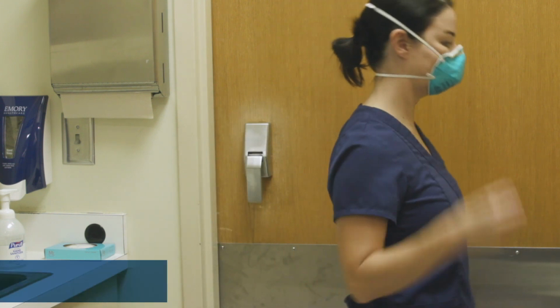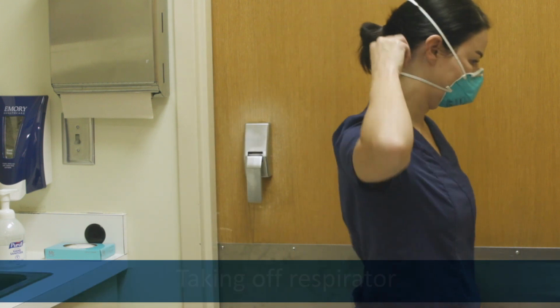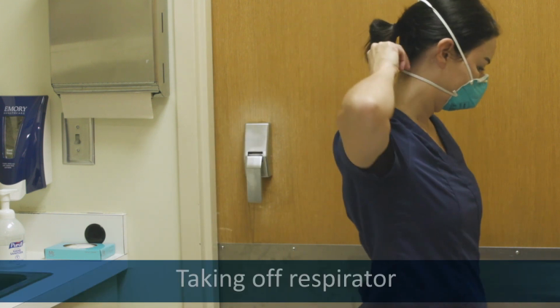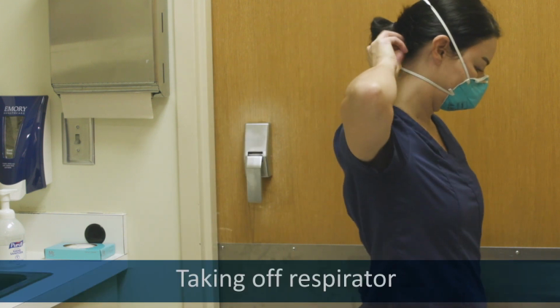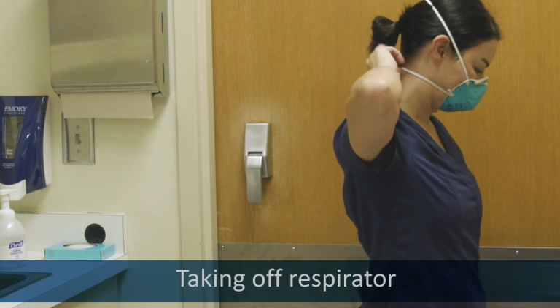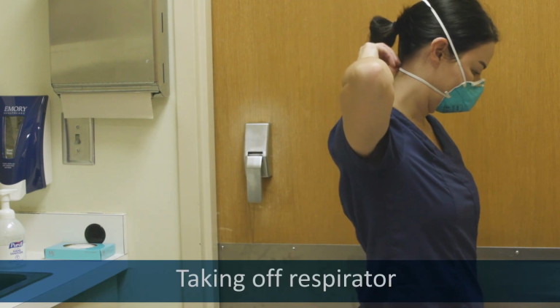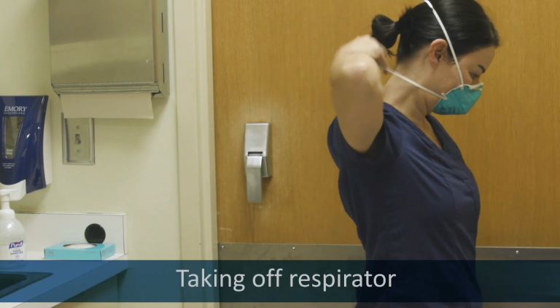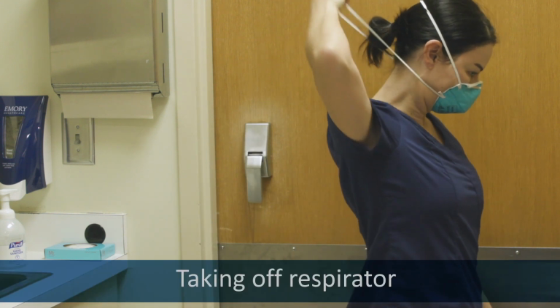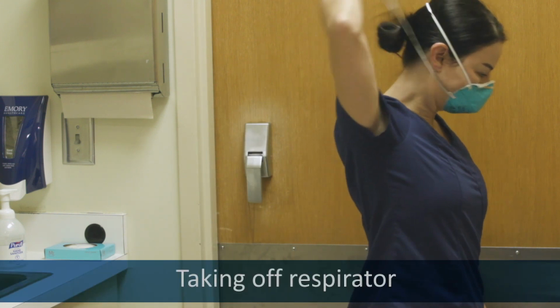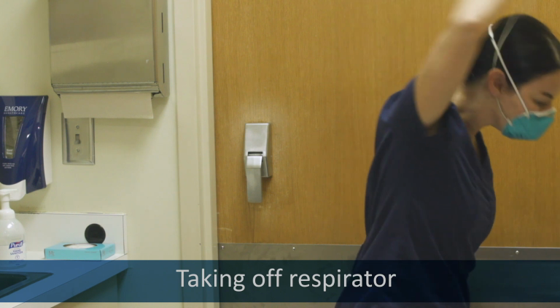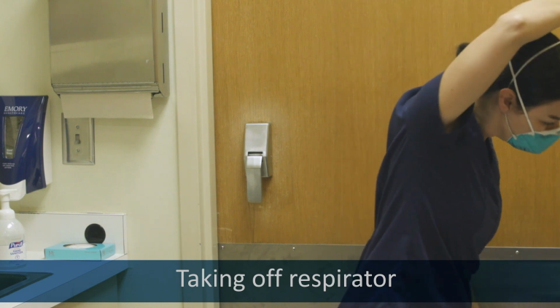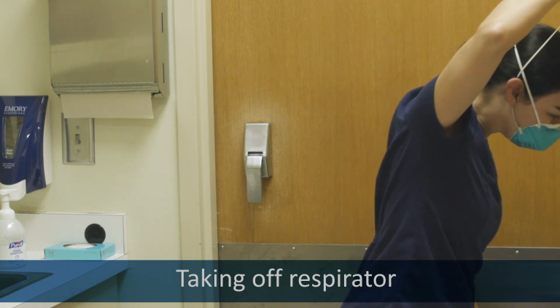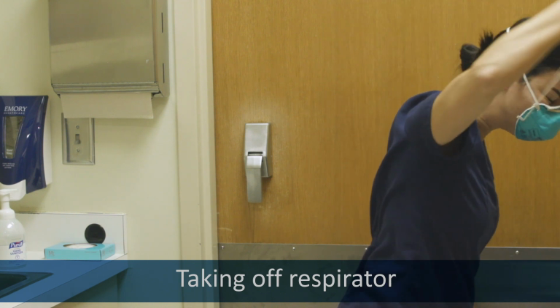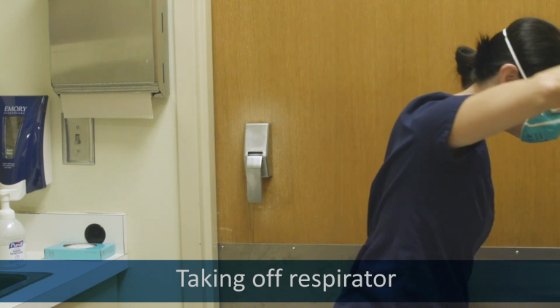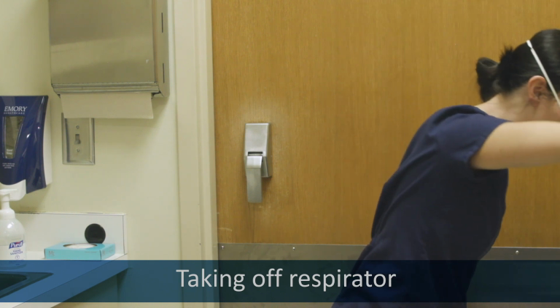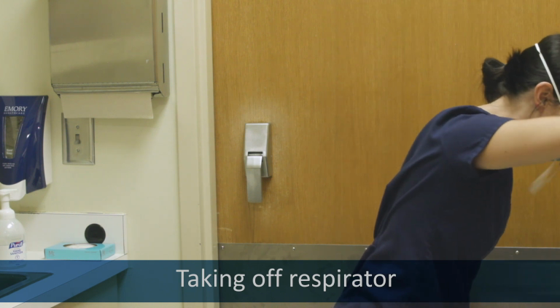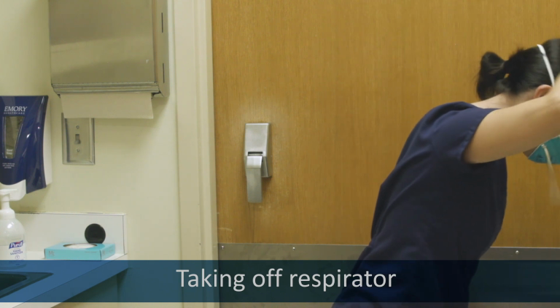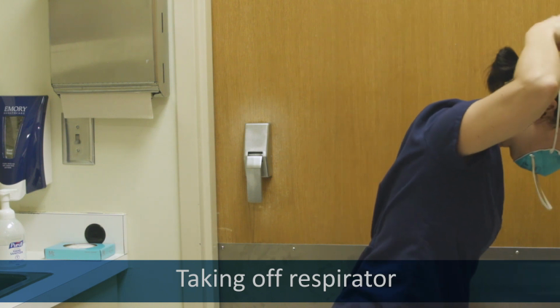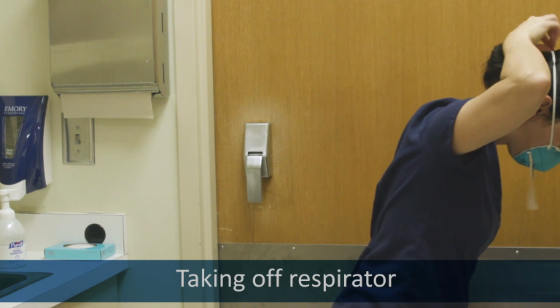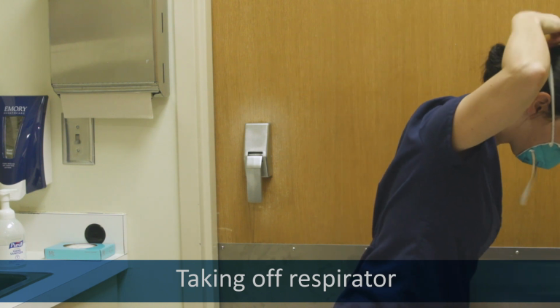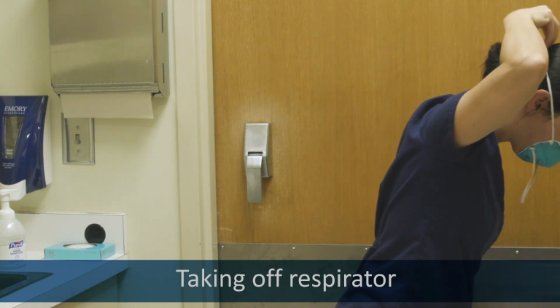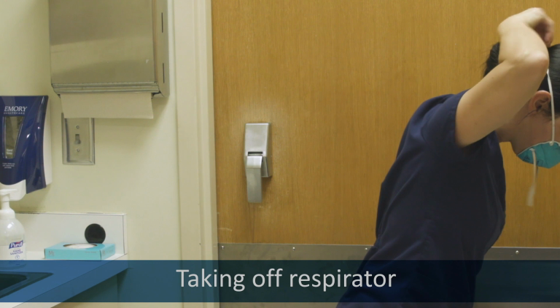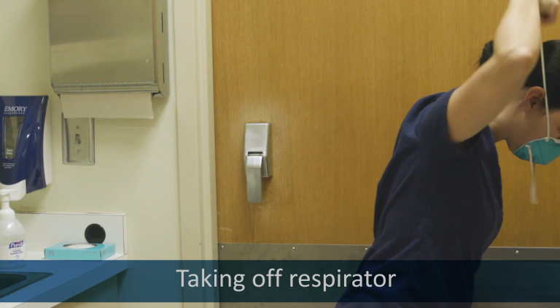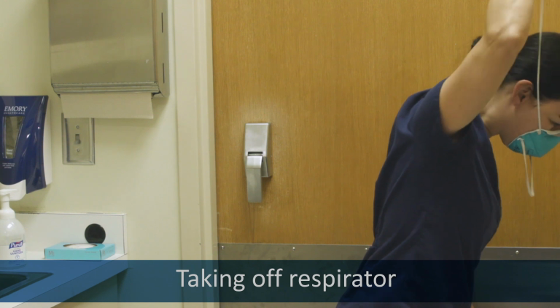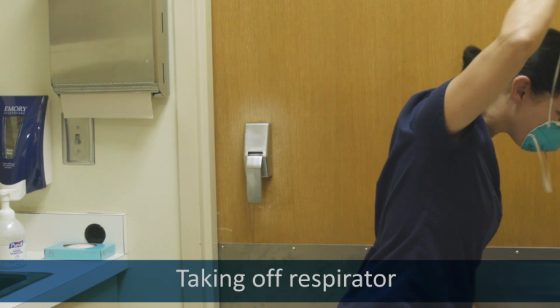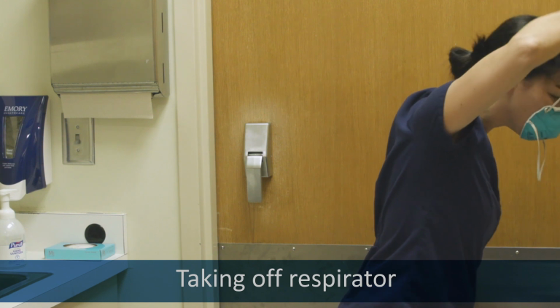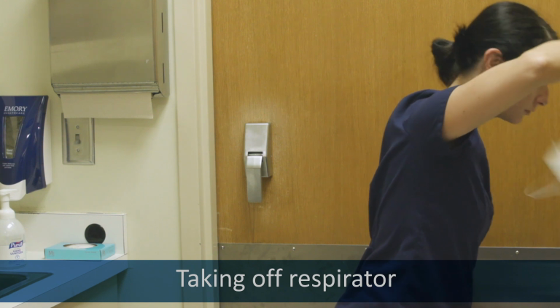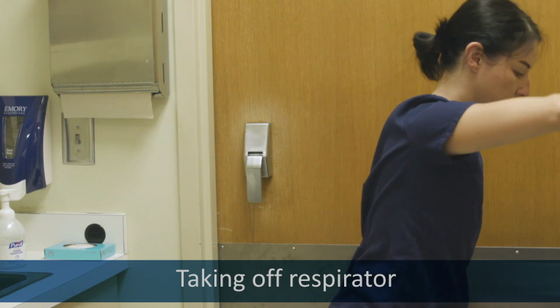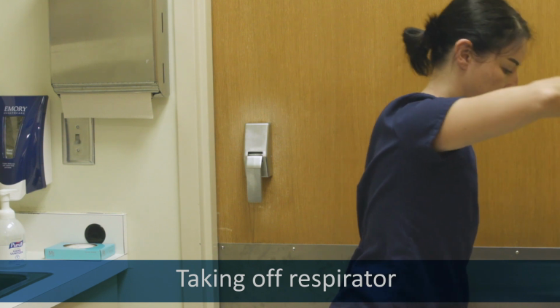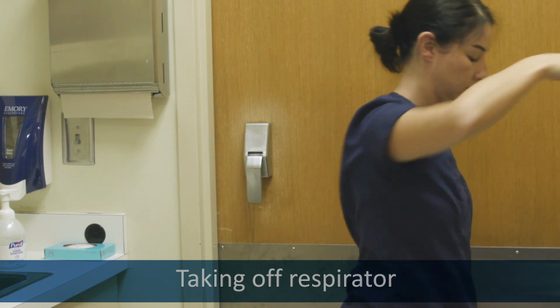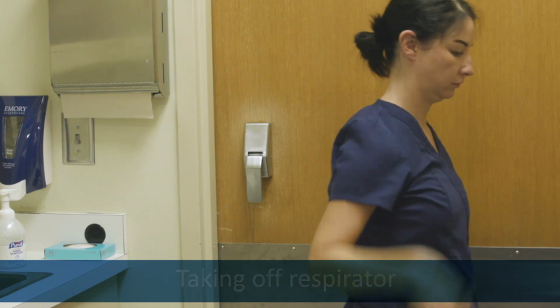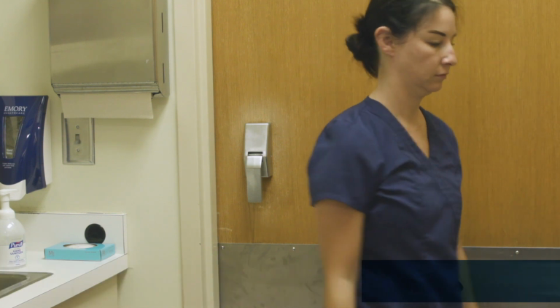Grab the lower strap of your respirator and pull it back and up over your head without touching it to your face. Do the same with the upper strap until your respirator comes off, and dispose of it.